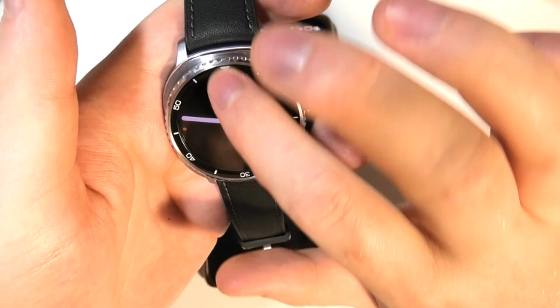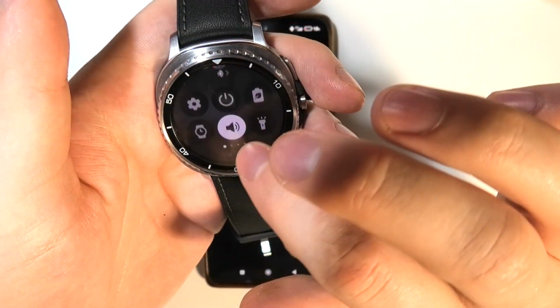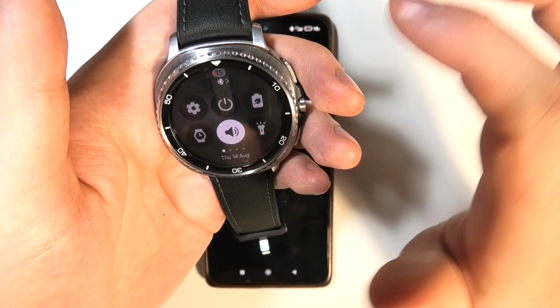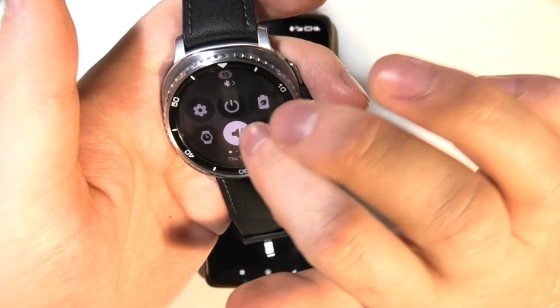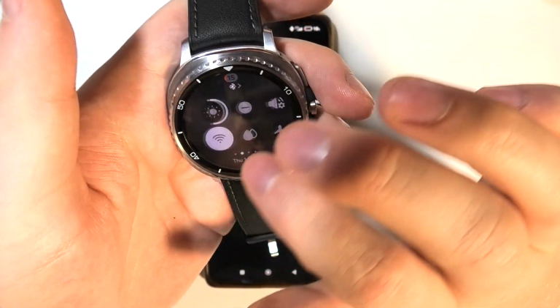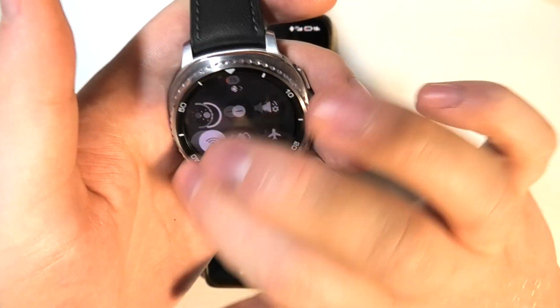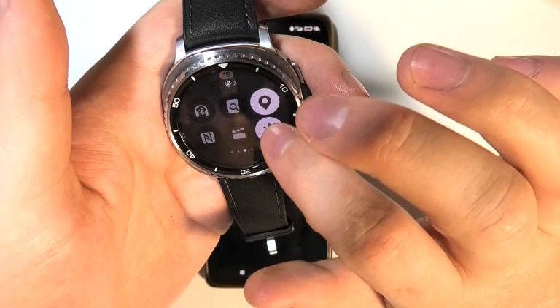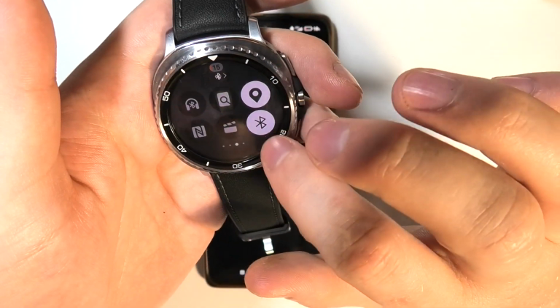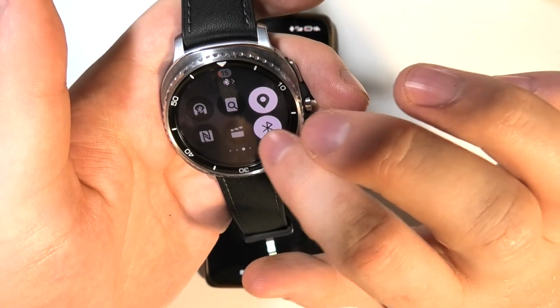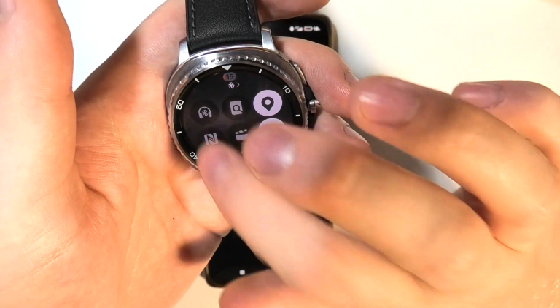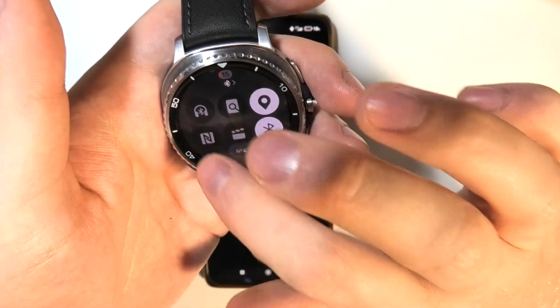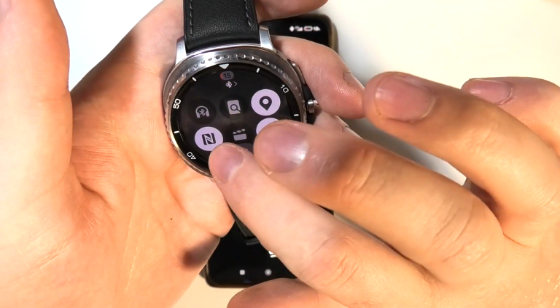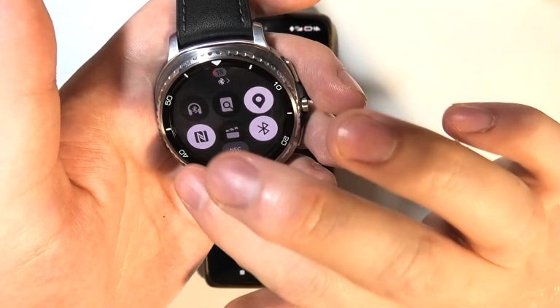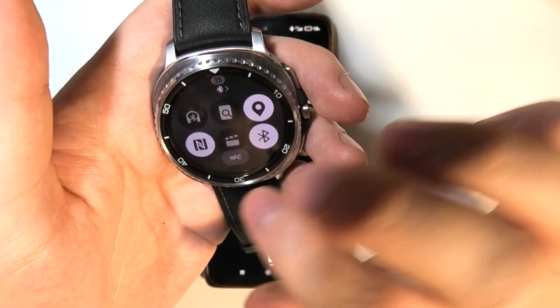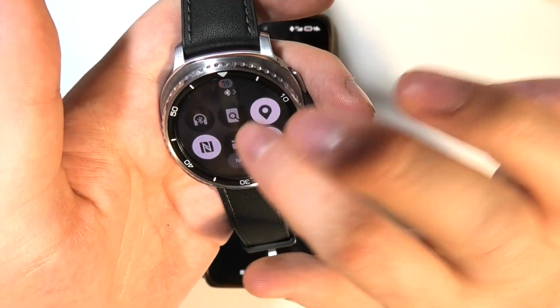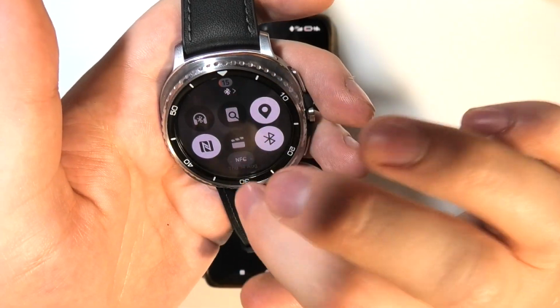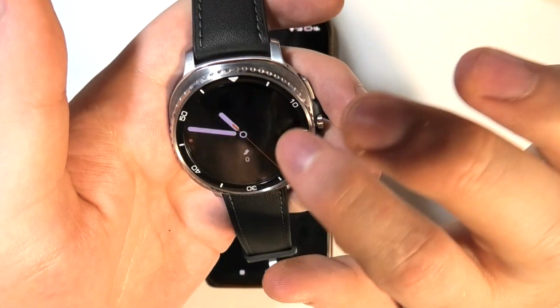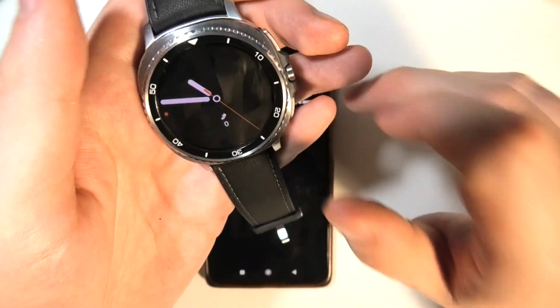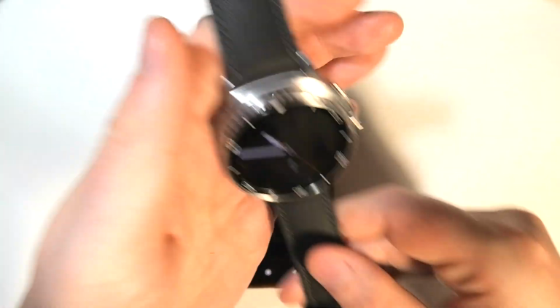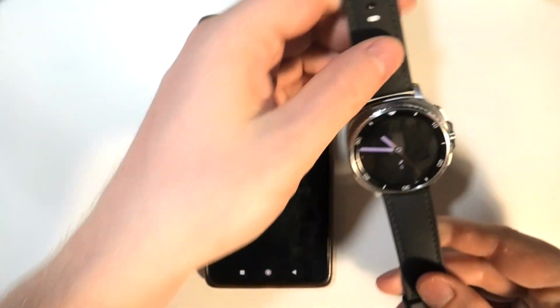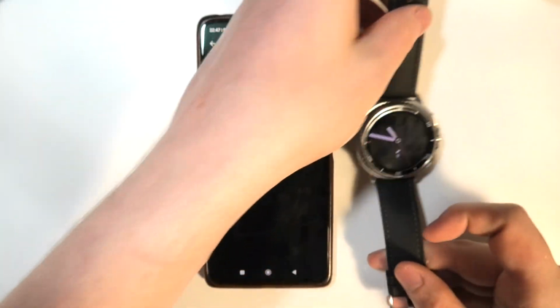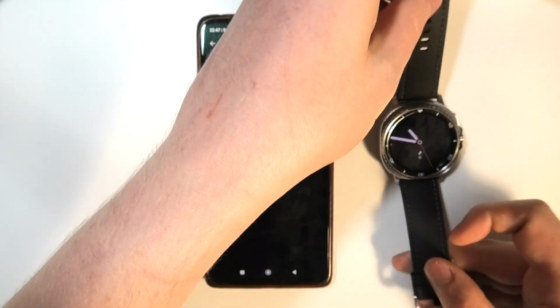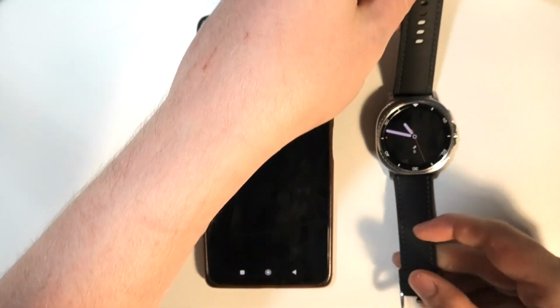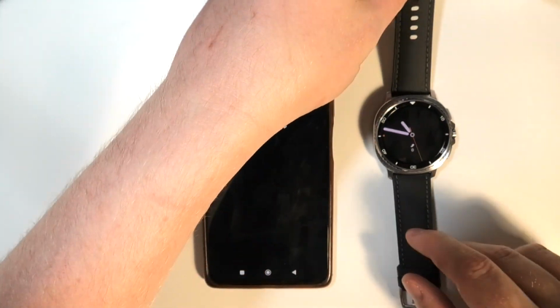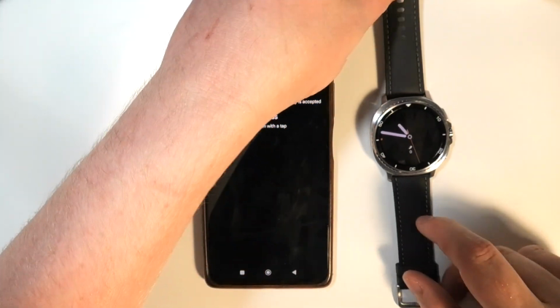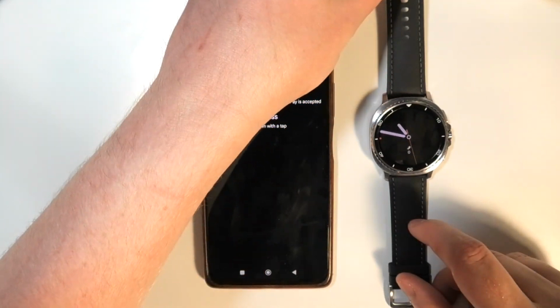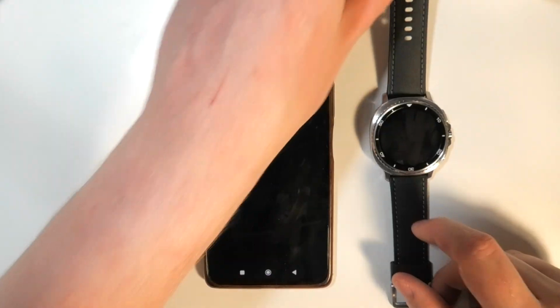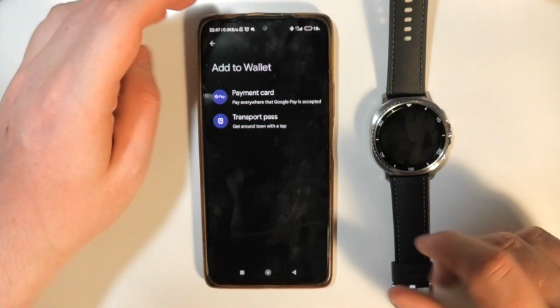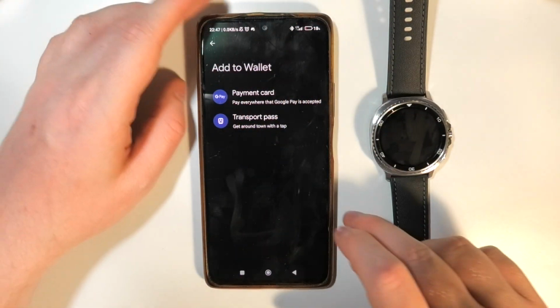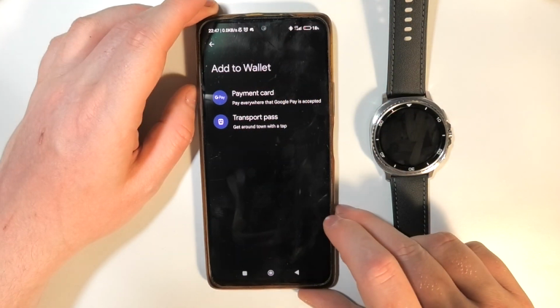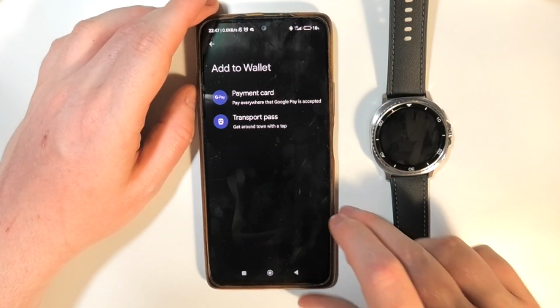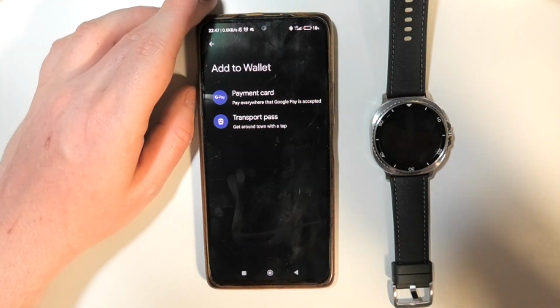One thing to mention: swipe down and activate NFC, and then you should be ready to go. That's basically everything — thanks so much for watching, and if you like this video please consider subscribing.